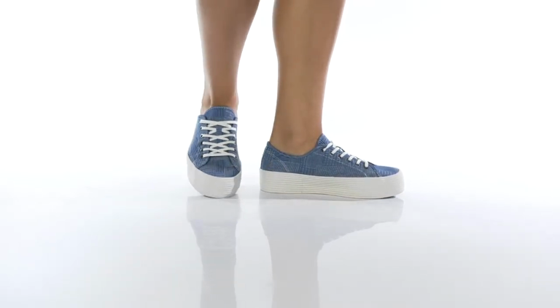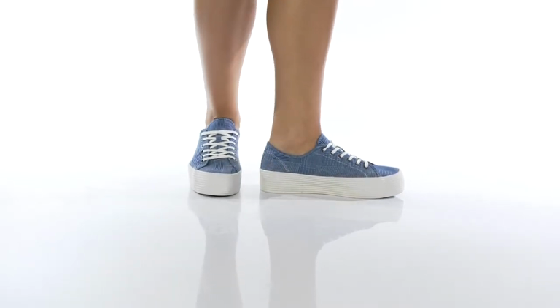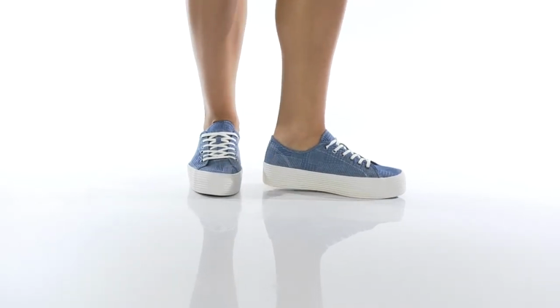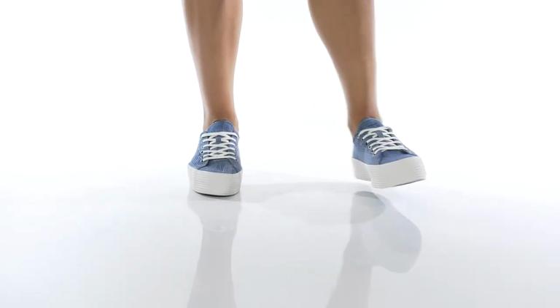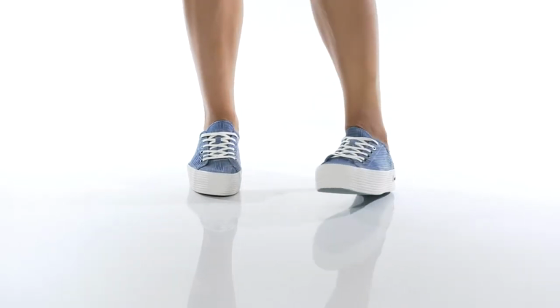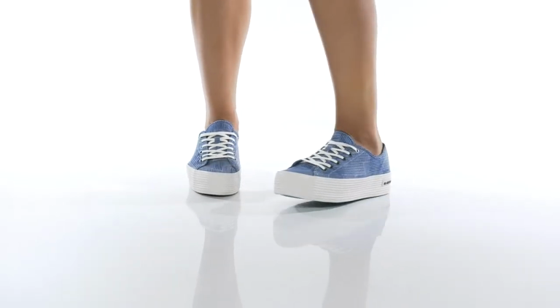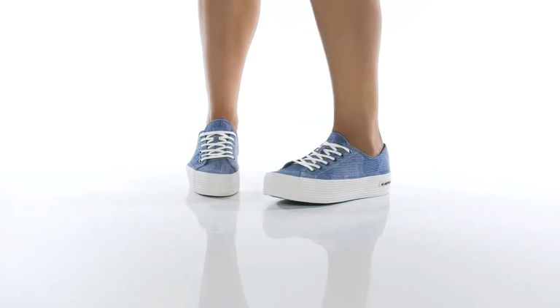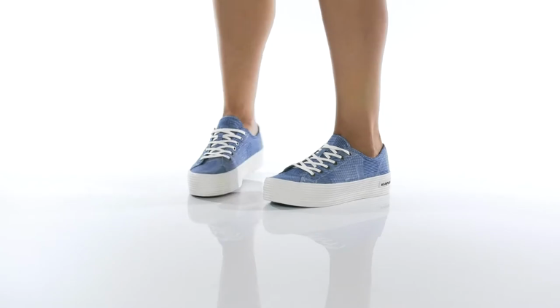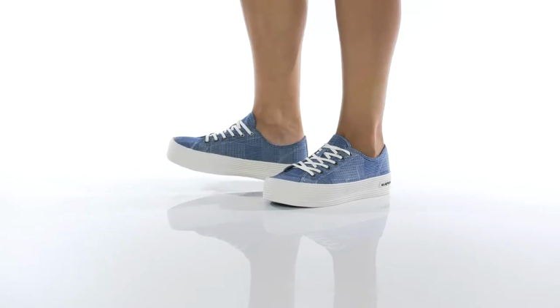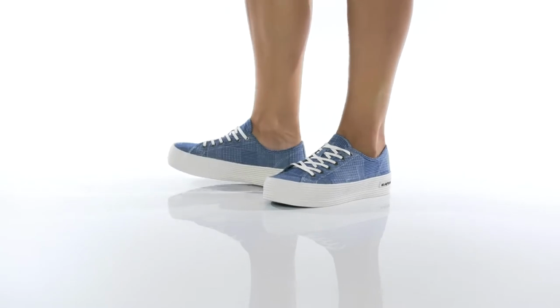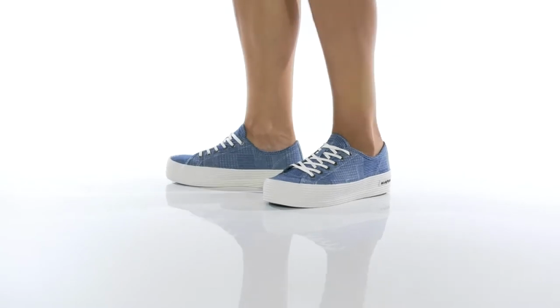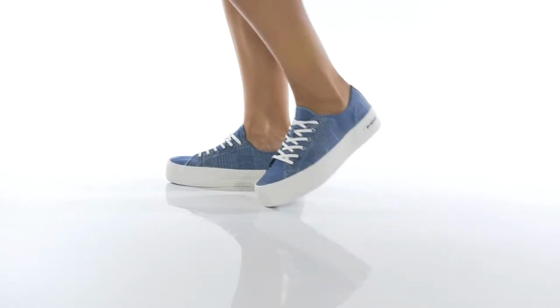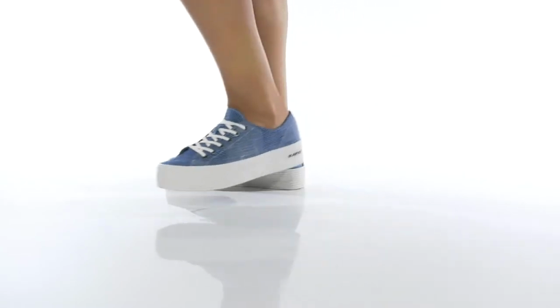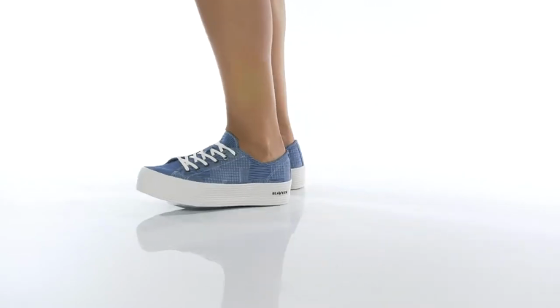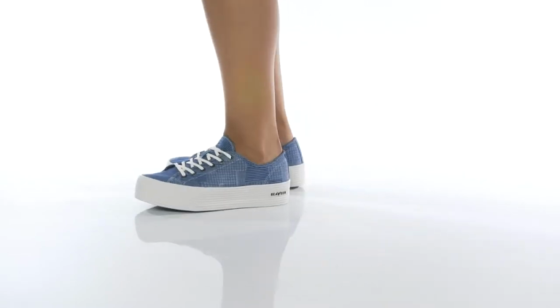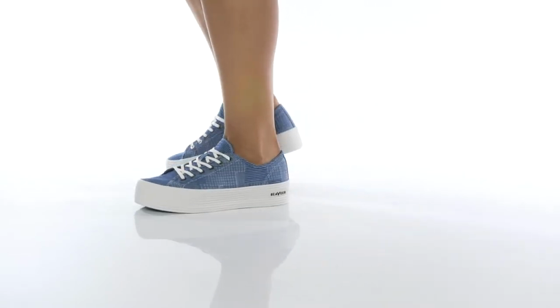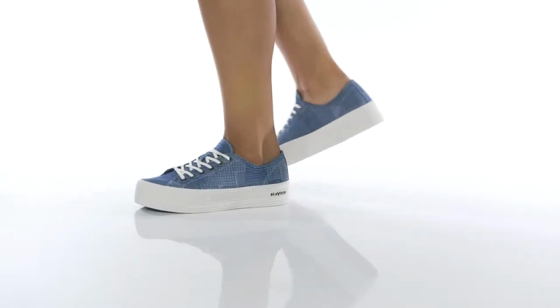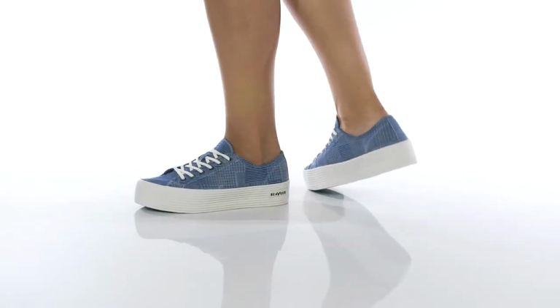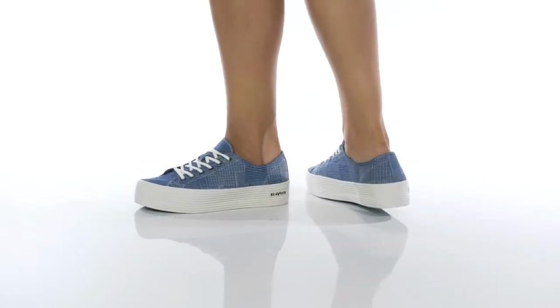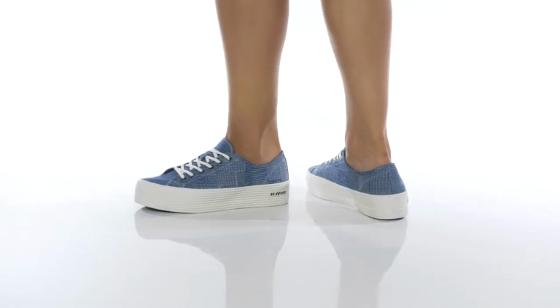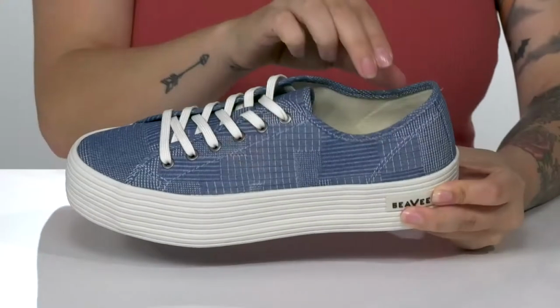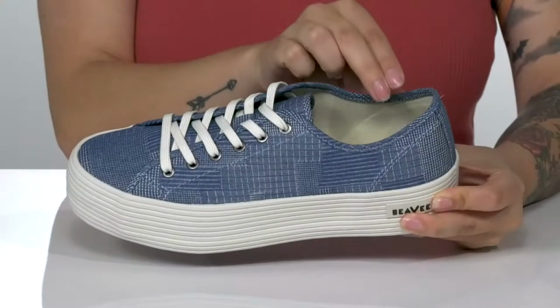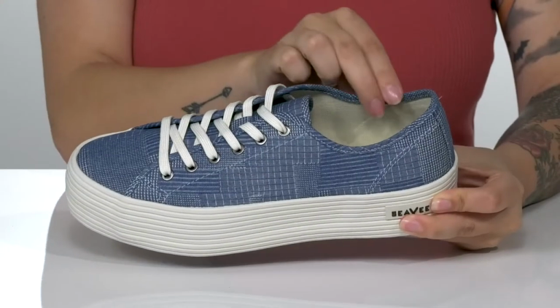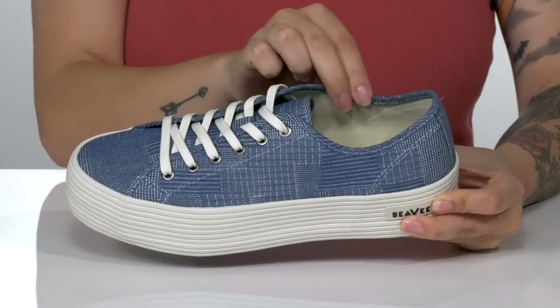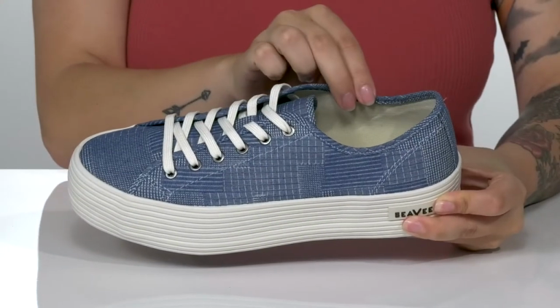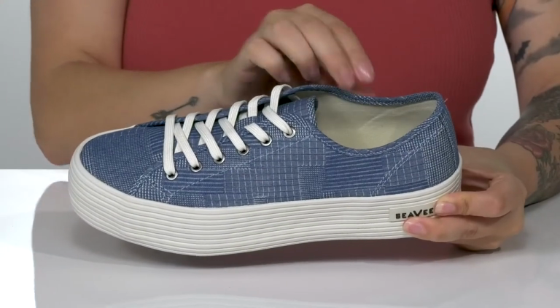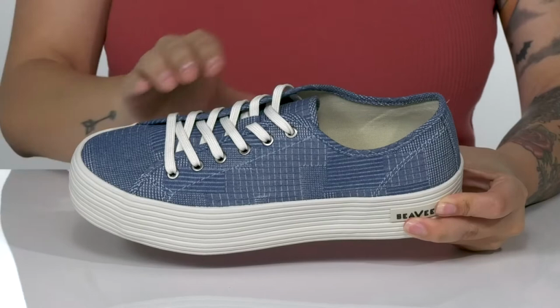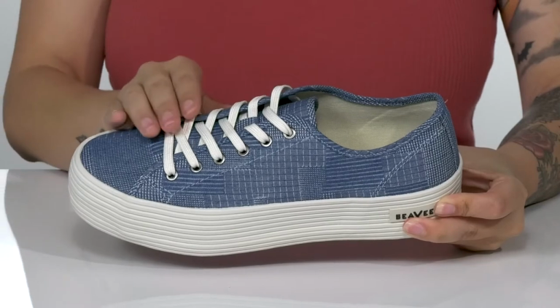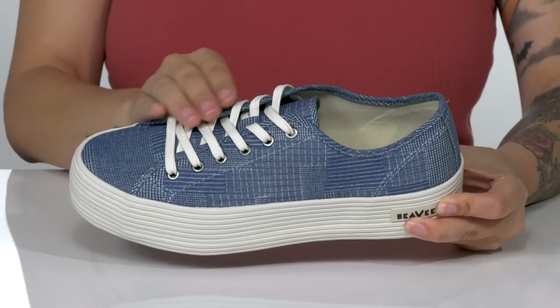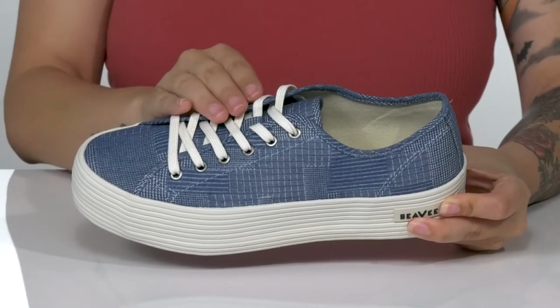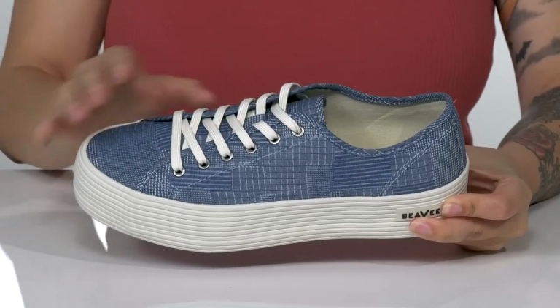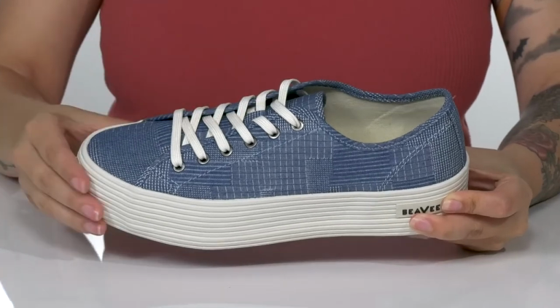These sneakers have a textile upper with a very cool patch-like design. There is a textile upper and these are a lace-up closure.